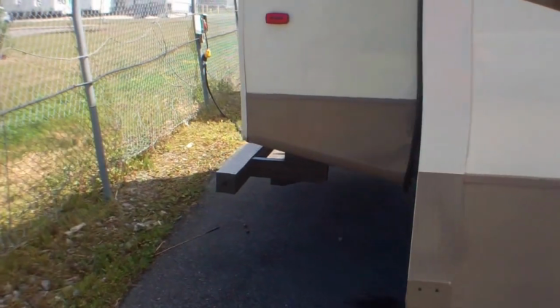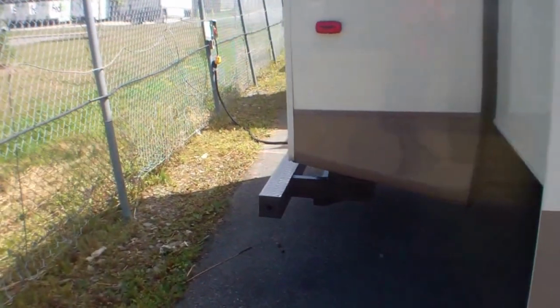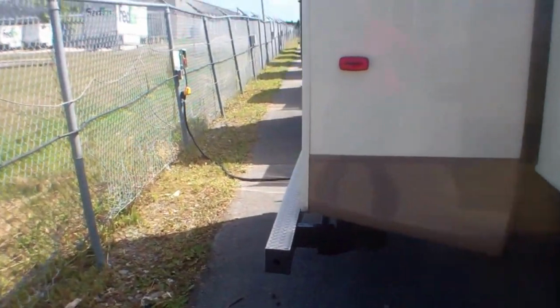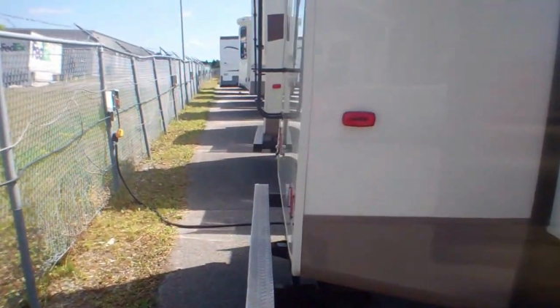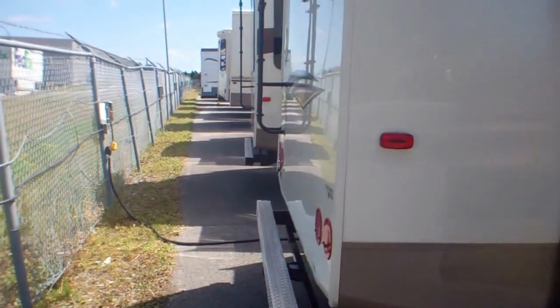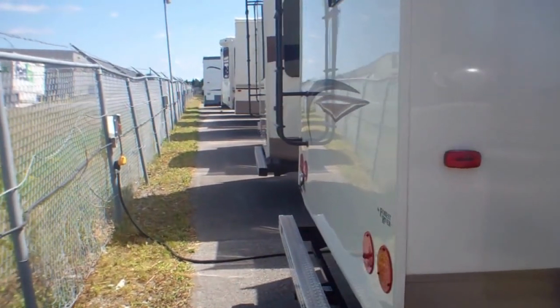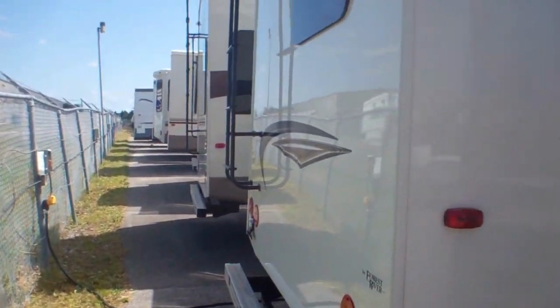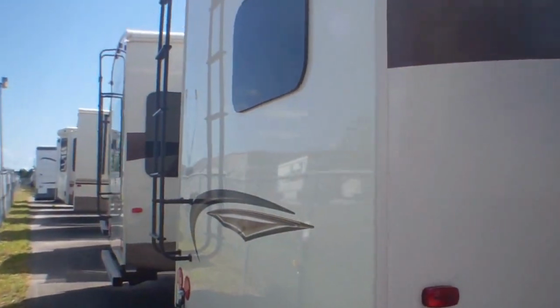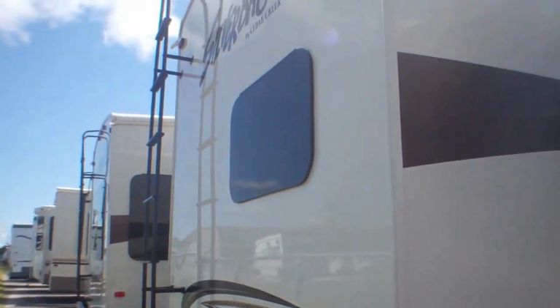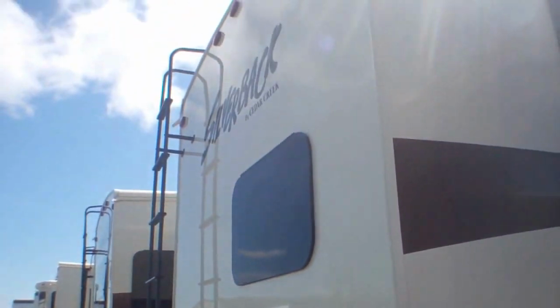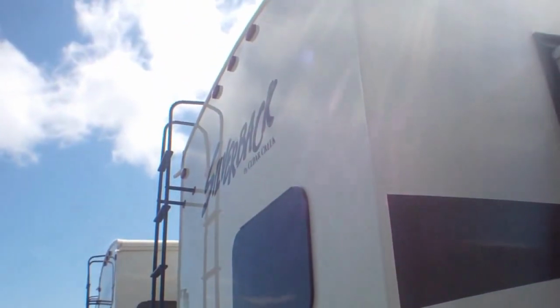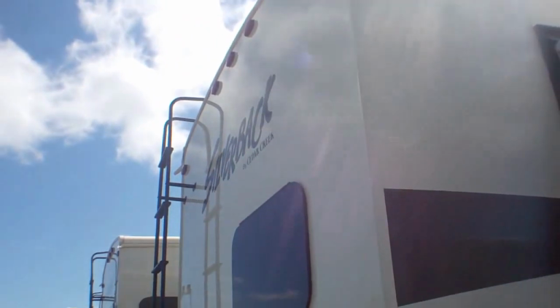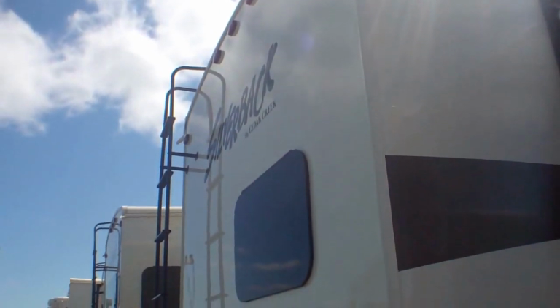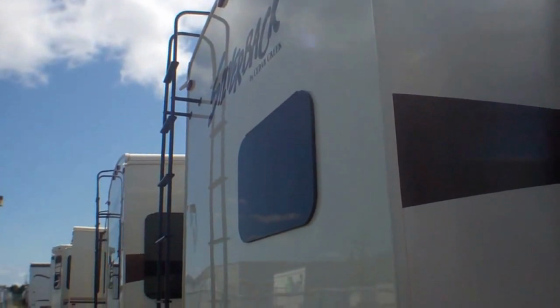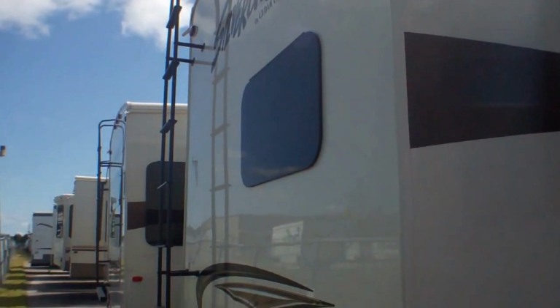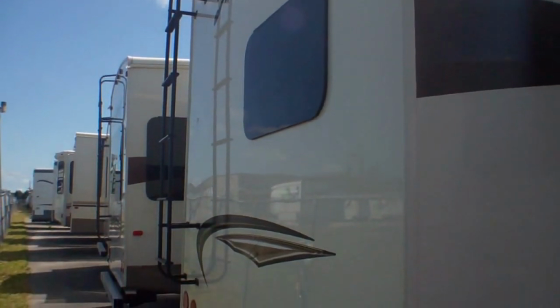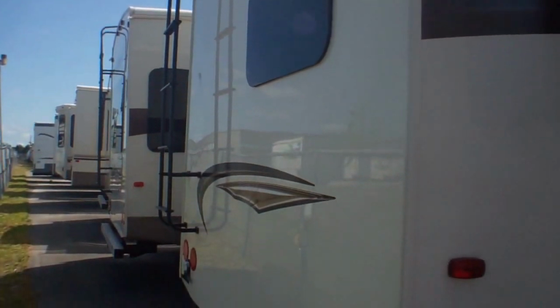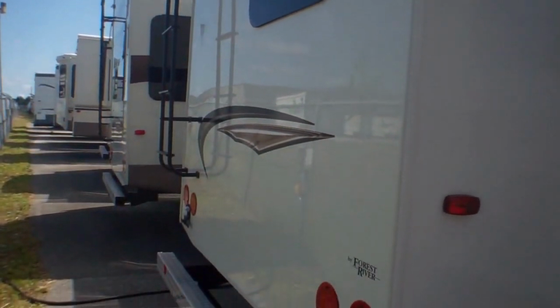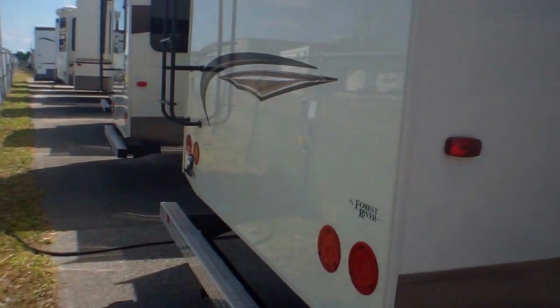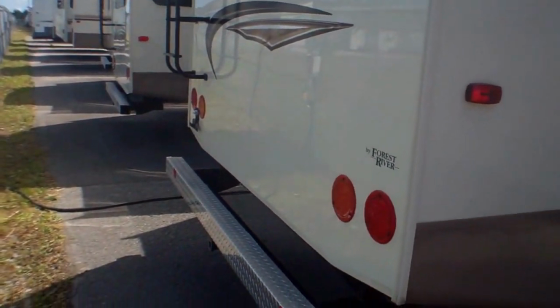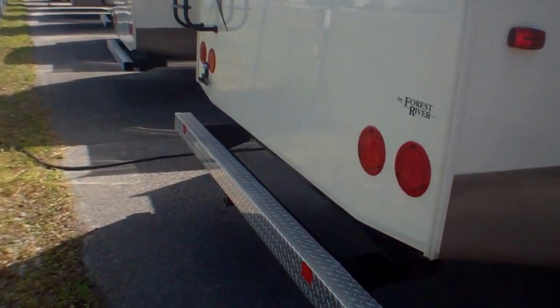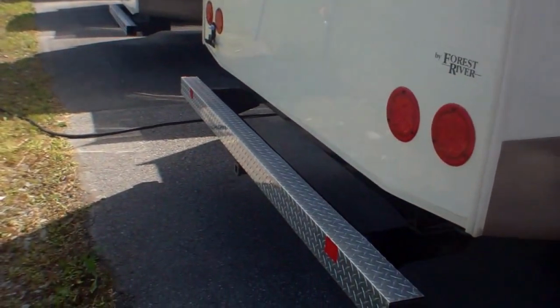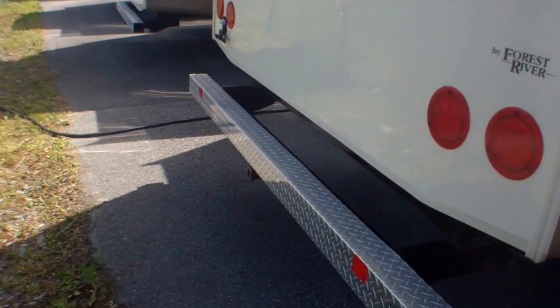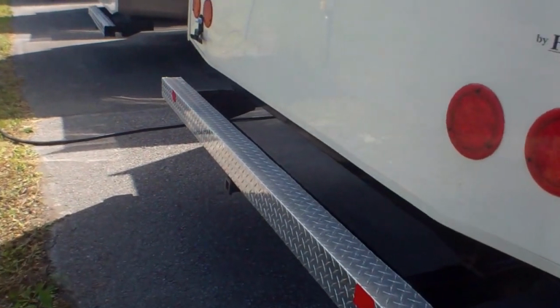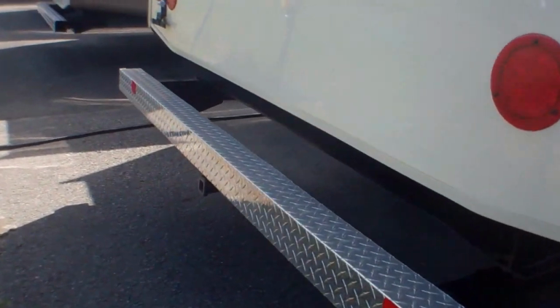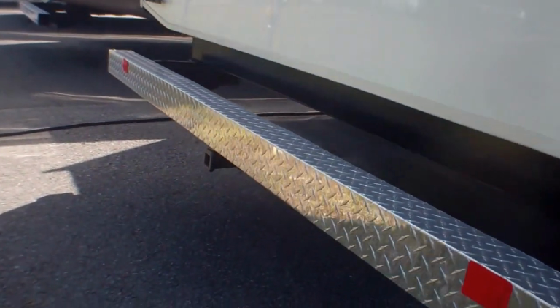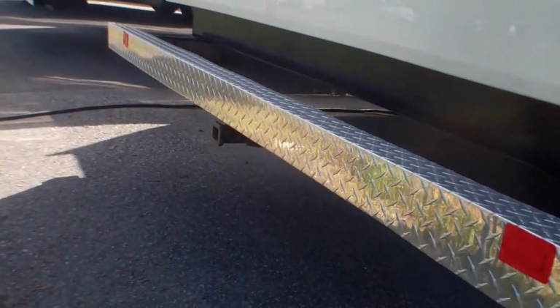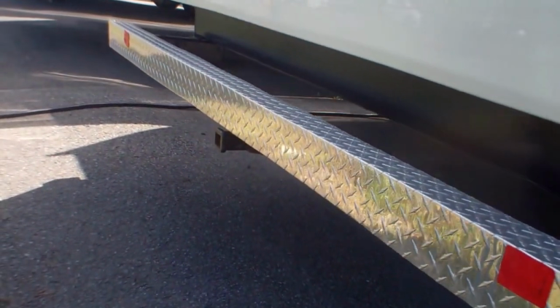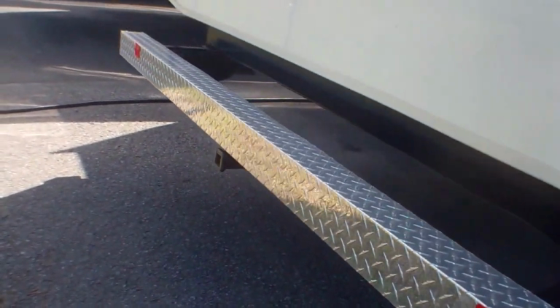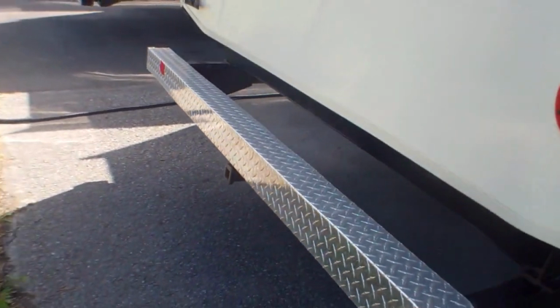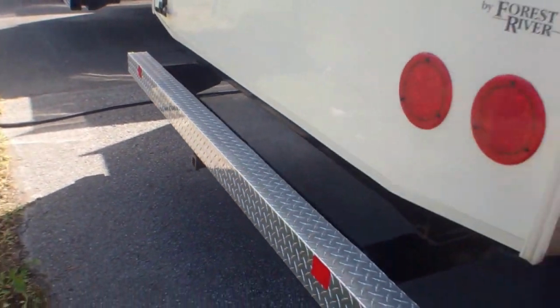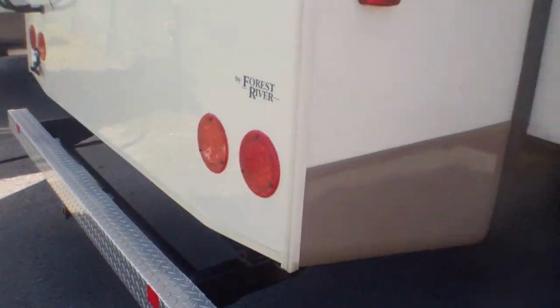Coming around to the back, we've got a nice window looking out from our kitchen. We've got a ladder for easy access to check on the roof, and then we've got a bike rack hitch all ready to go so you can slide in a bike rack you may already have.